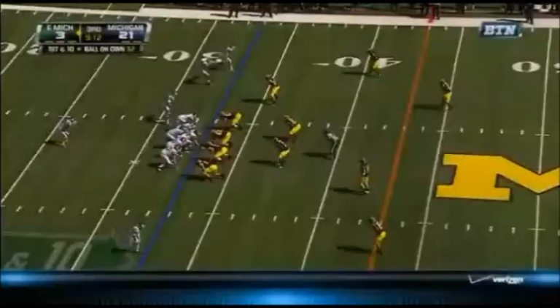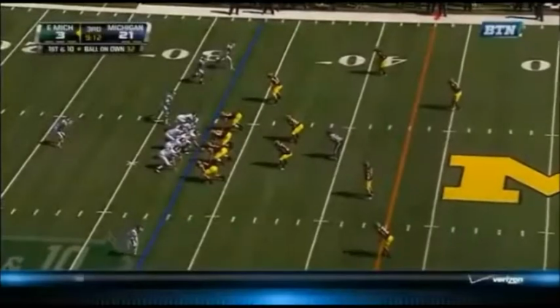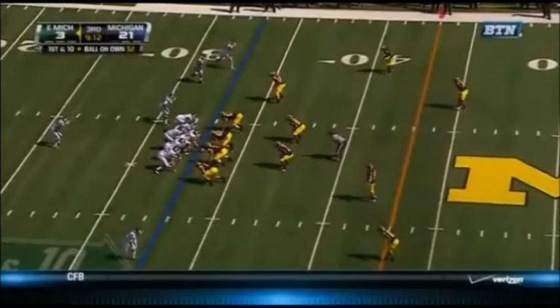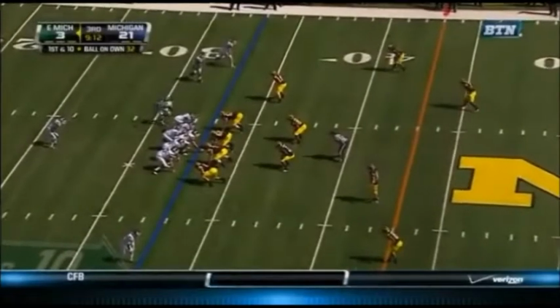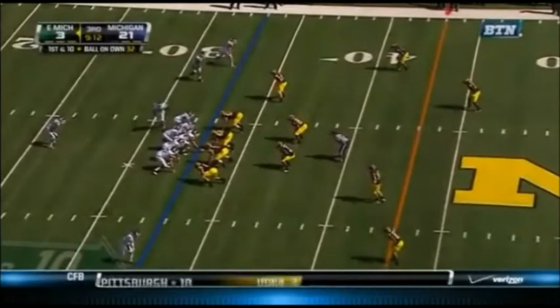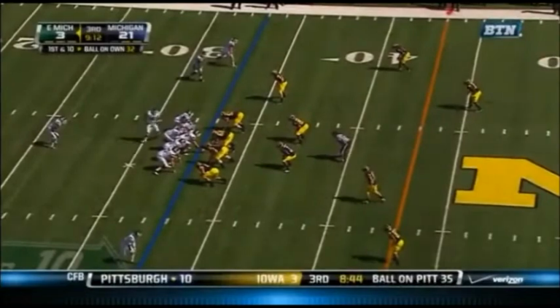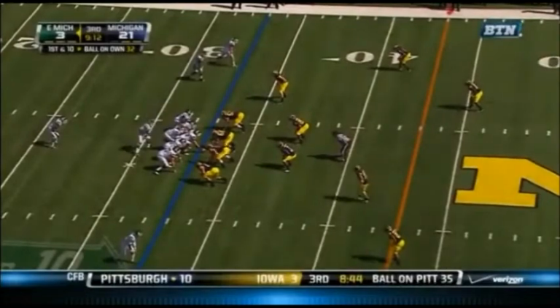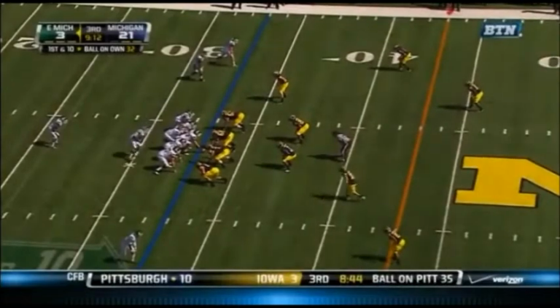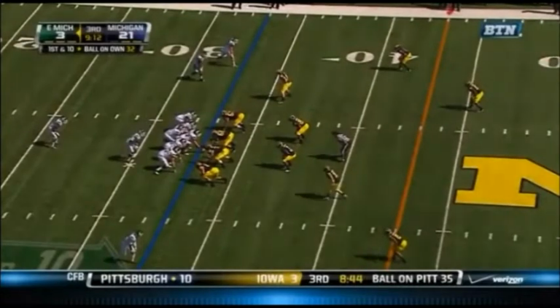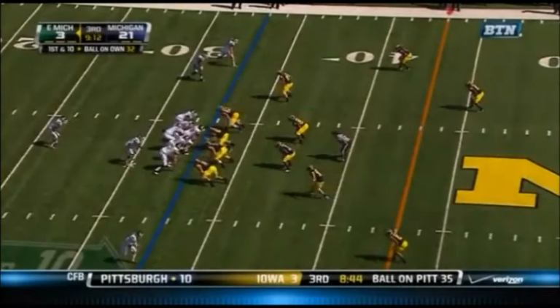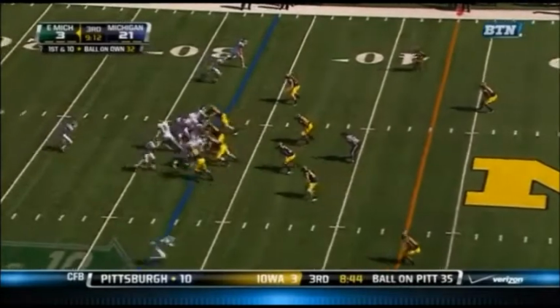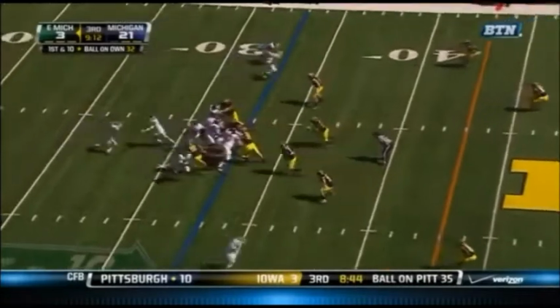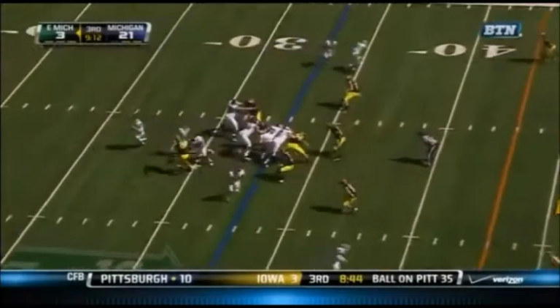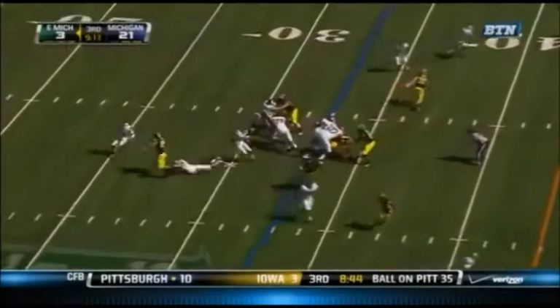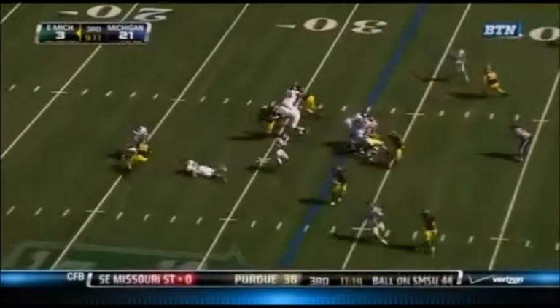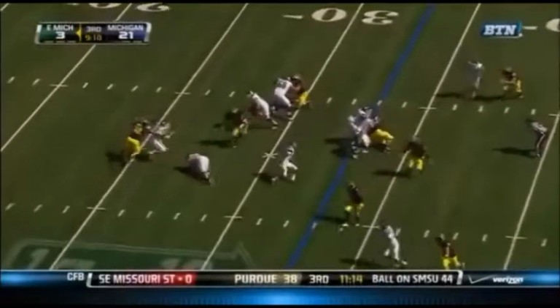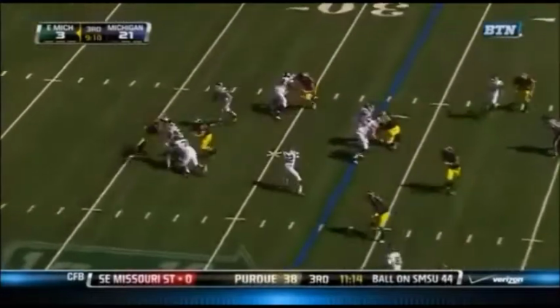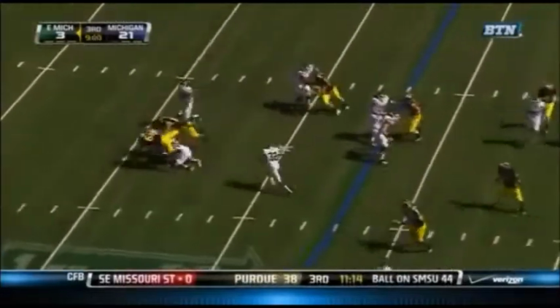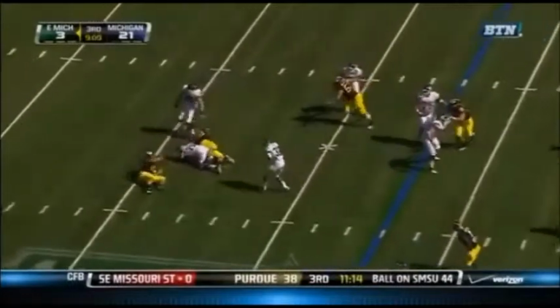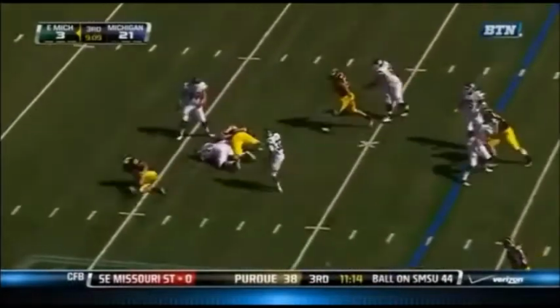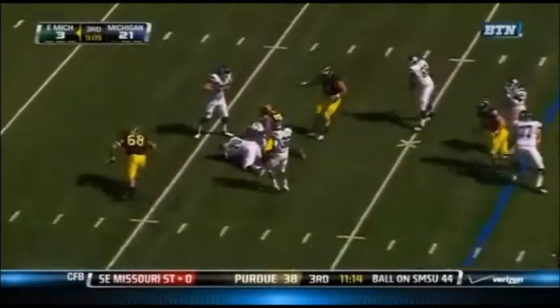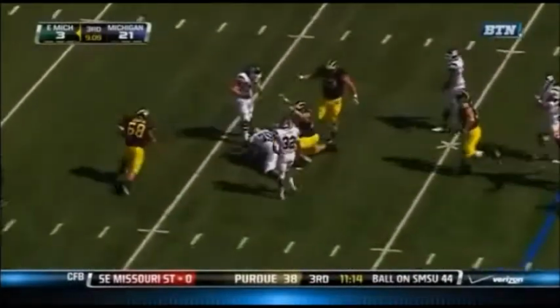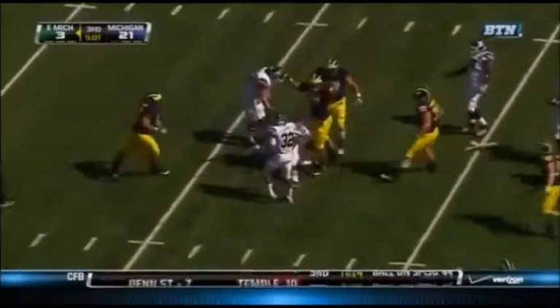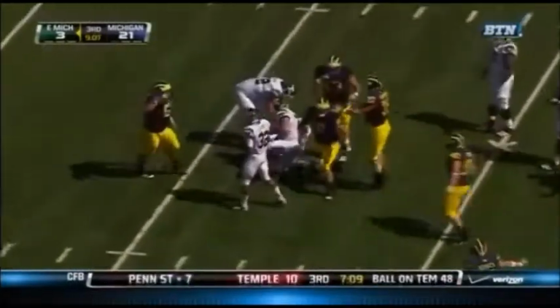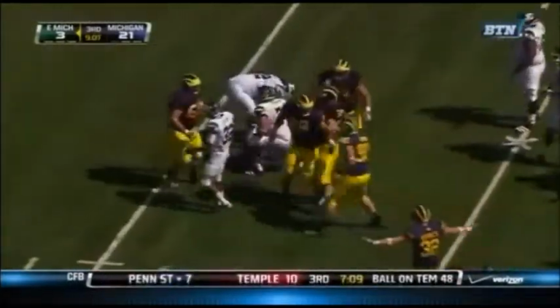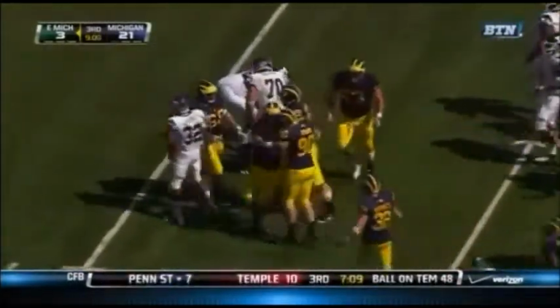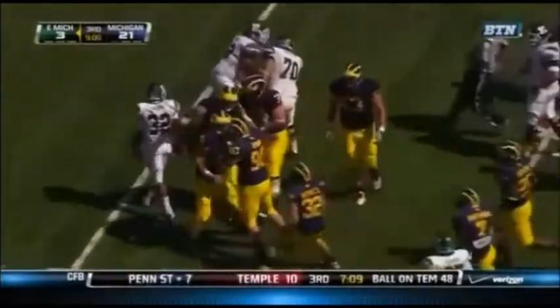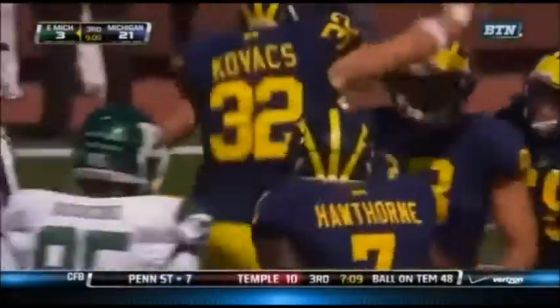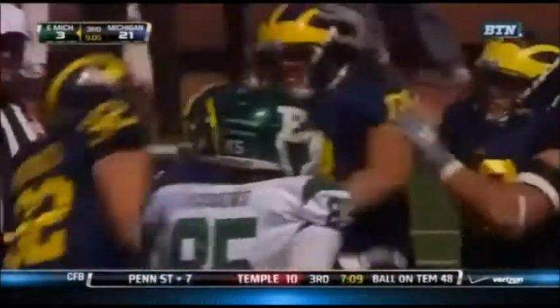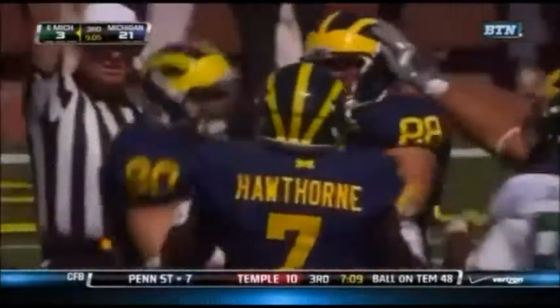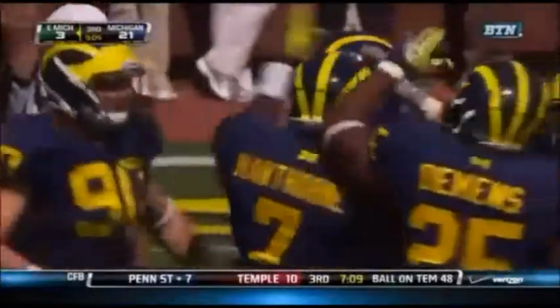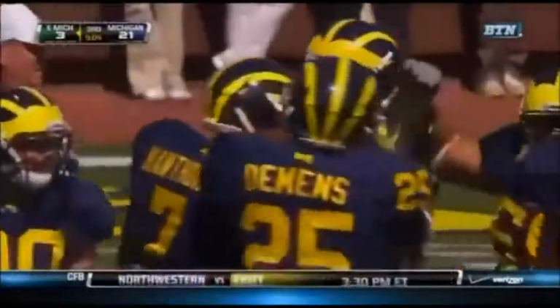First man through is Toussaint, and he's up and over for another Michigan score. In our coaches' meetings yesterday, you talked about Michigan's return to Michigan football. Here it is with the blitz and a stop — Craig Rowe with the quarterback sack, Mike Martin in to assist.